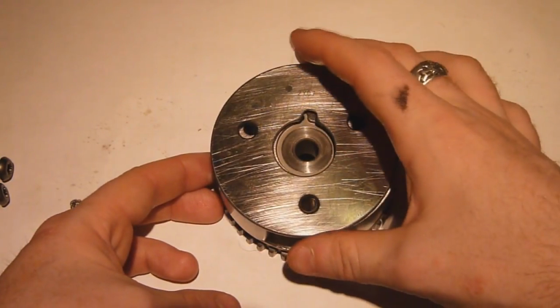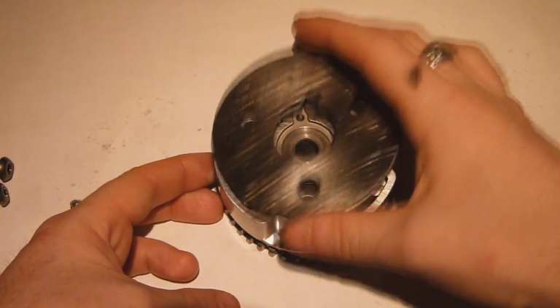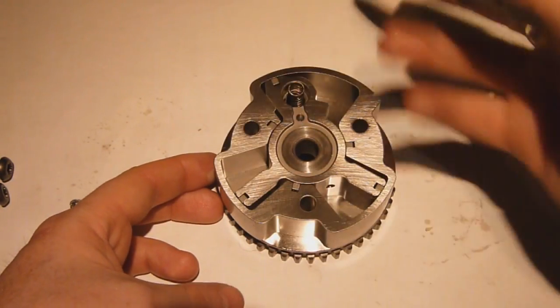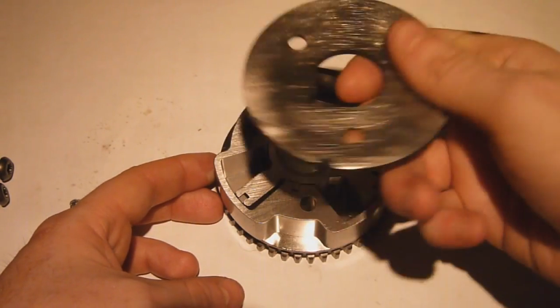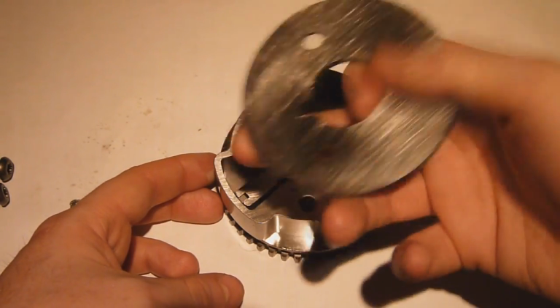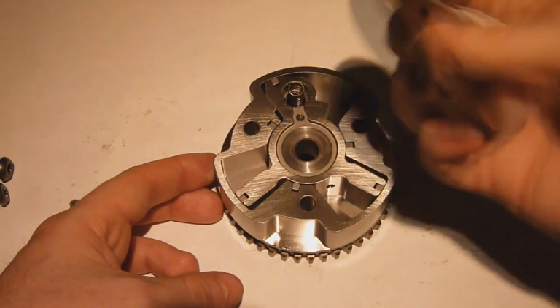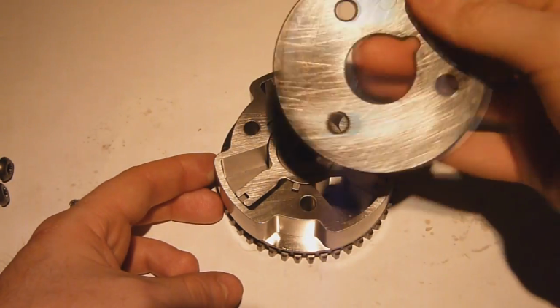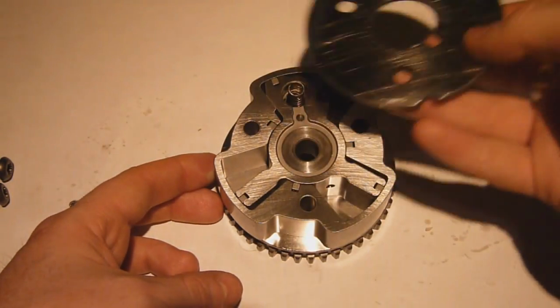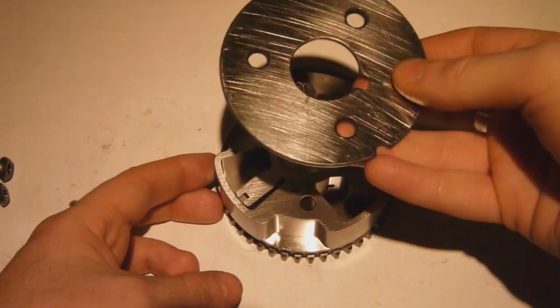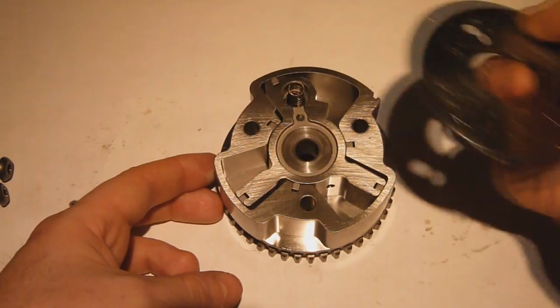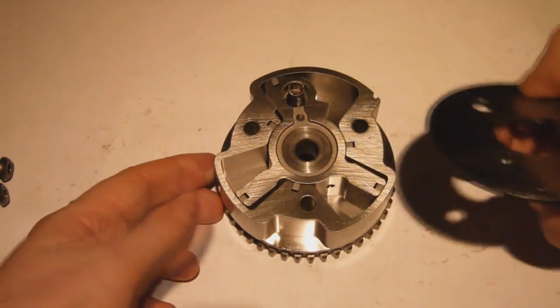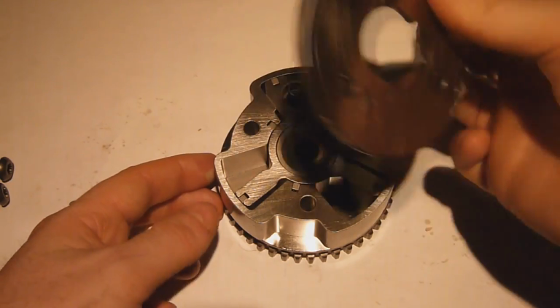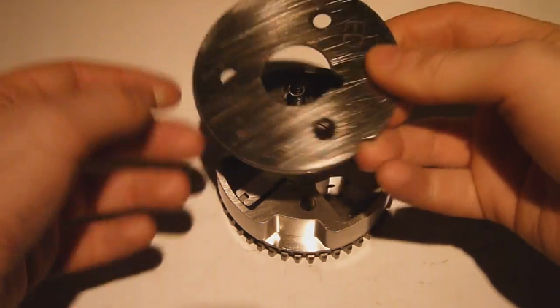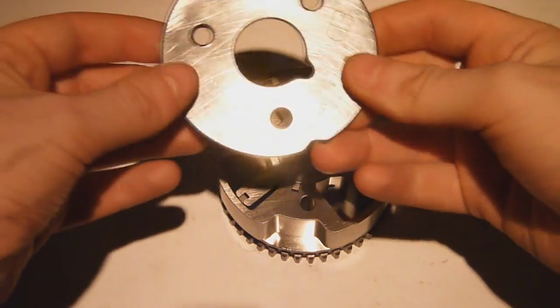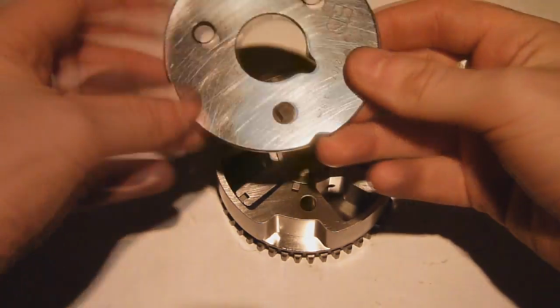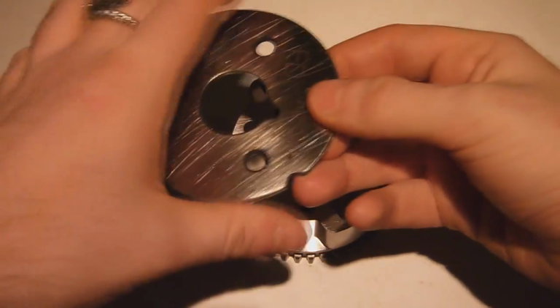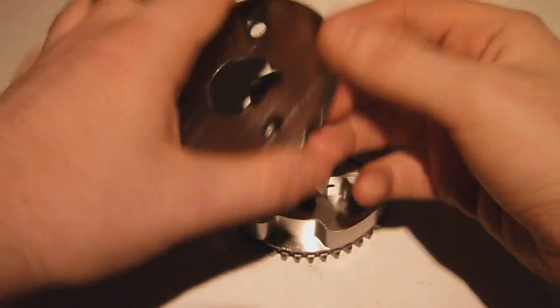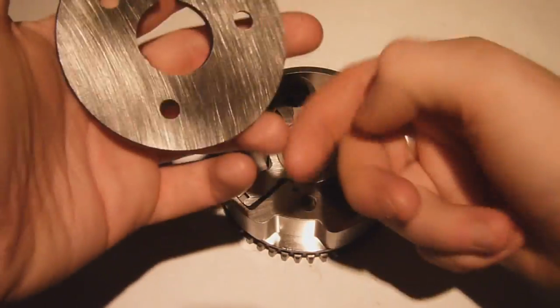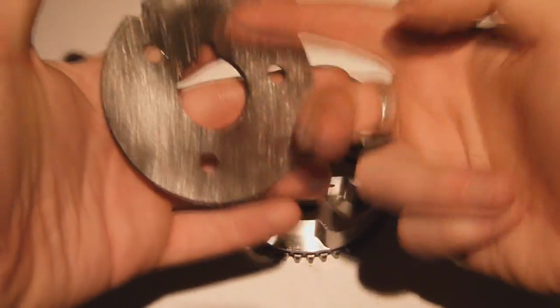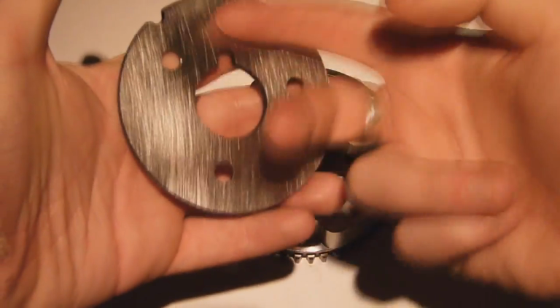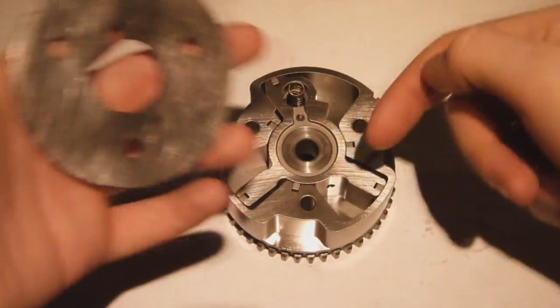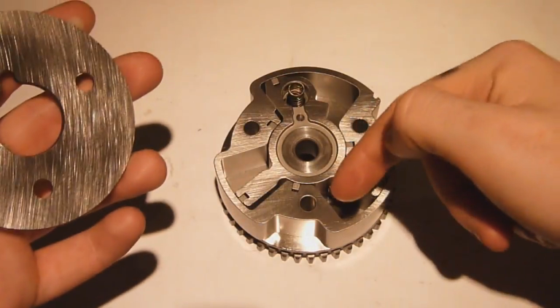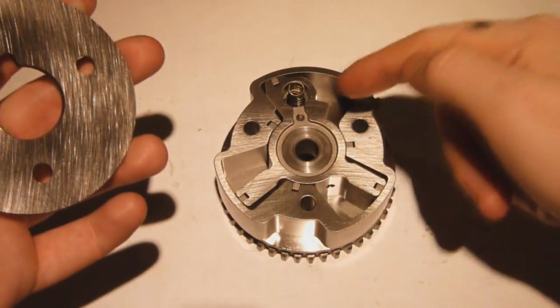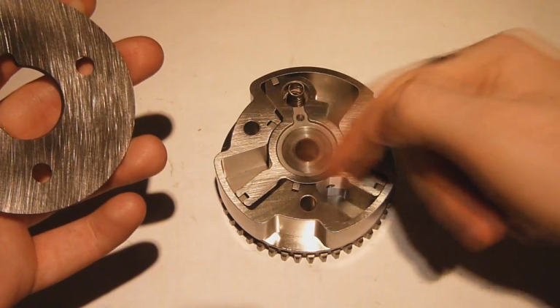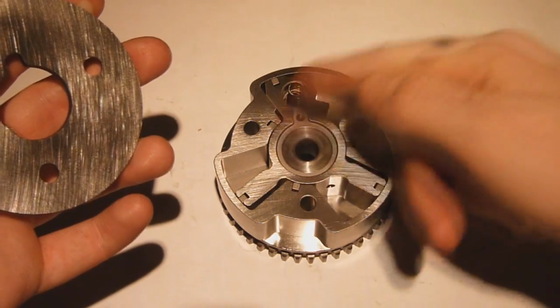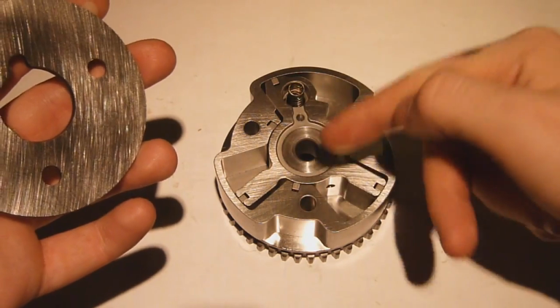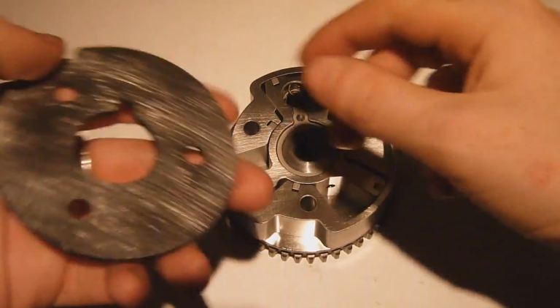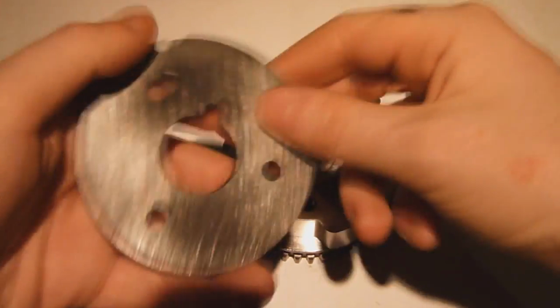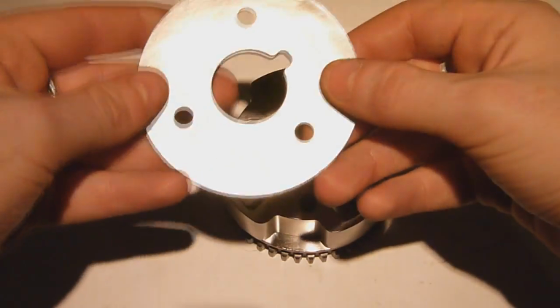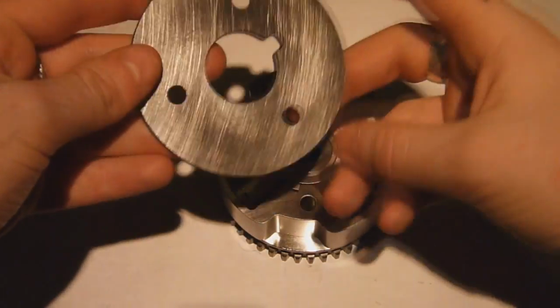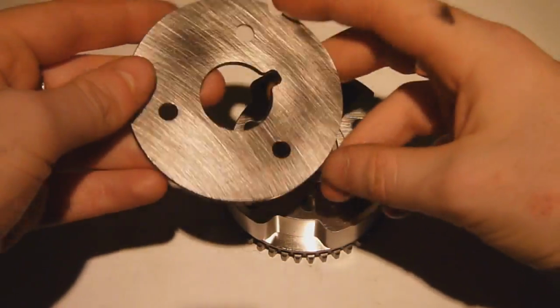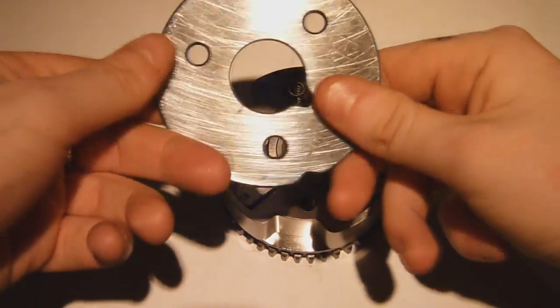First thing that comes off we have the retainer plate which sits on top and basically keeps the whole assembly together. It also acts as a sealant surface for all these hydraulic chambers here, which we shall get on to in a bit.